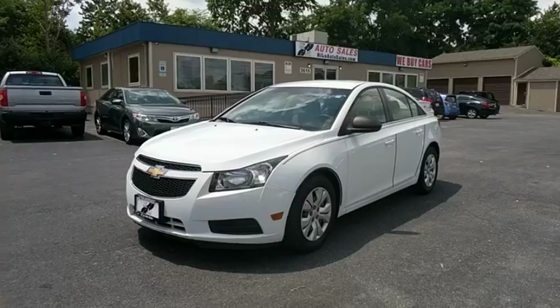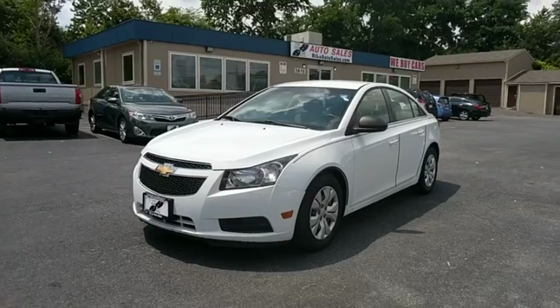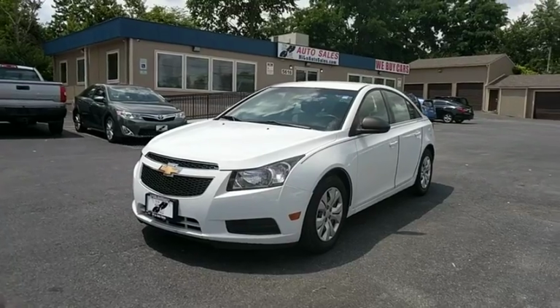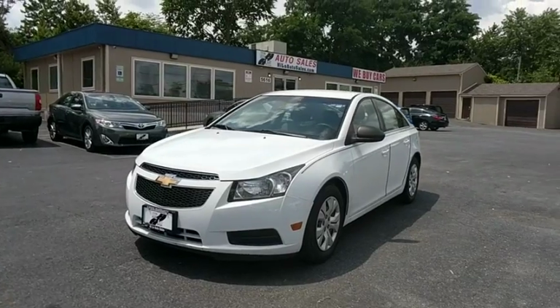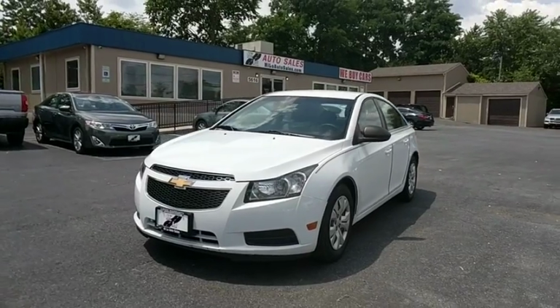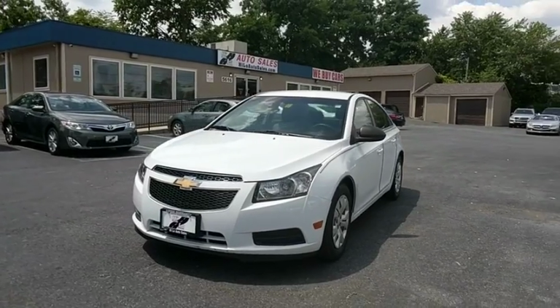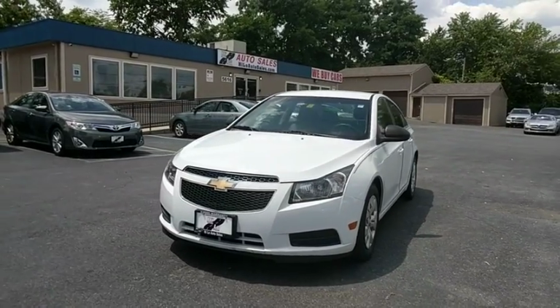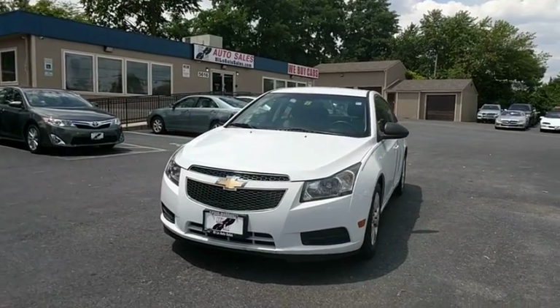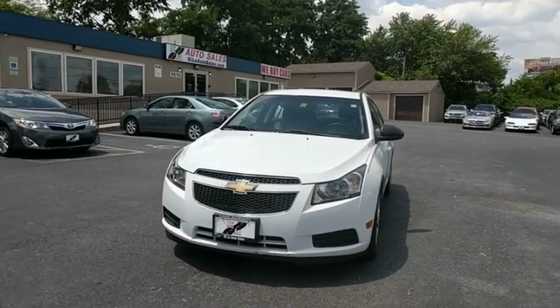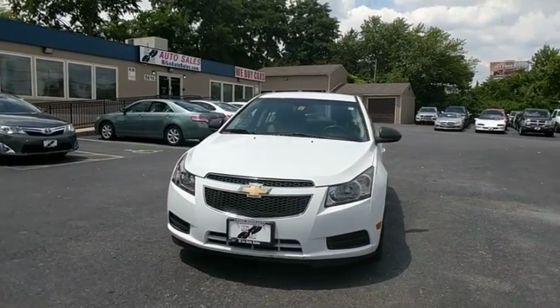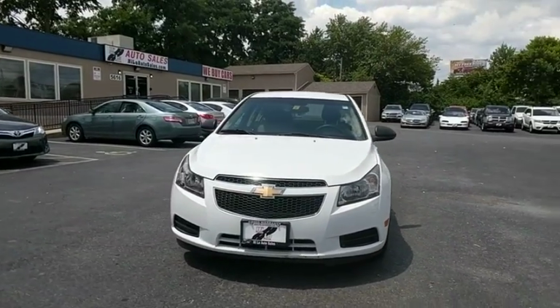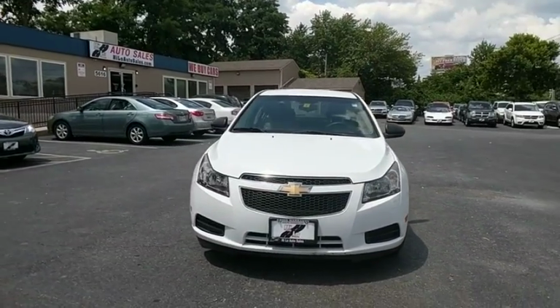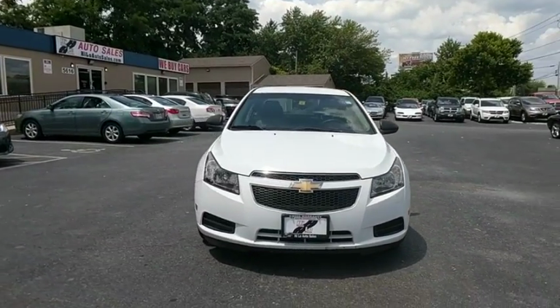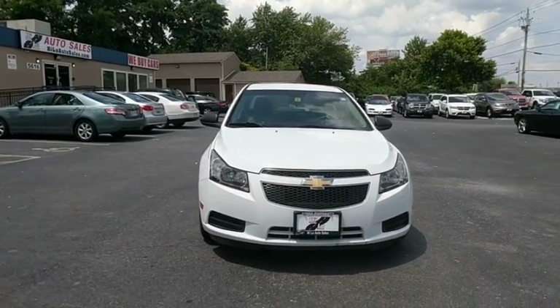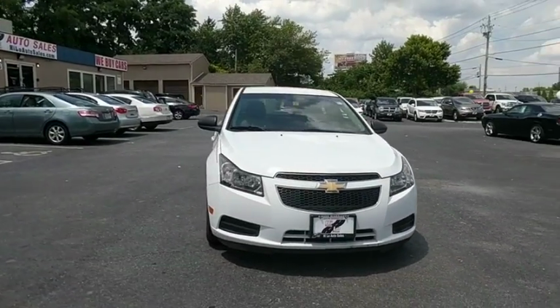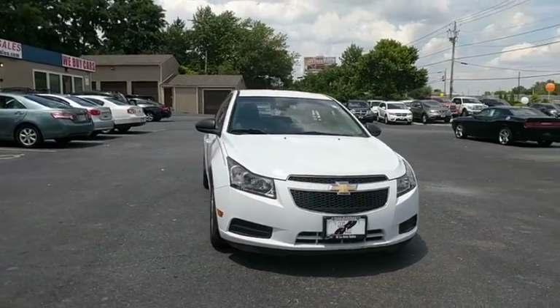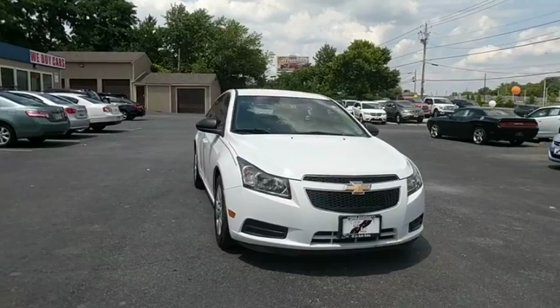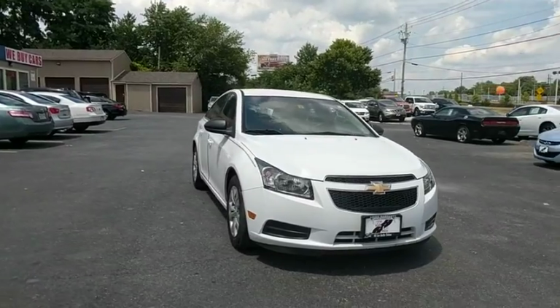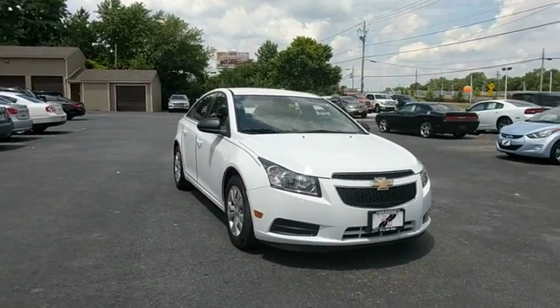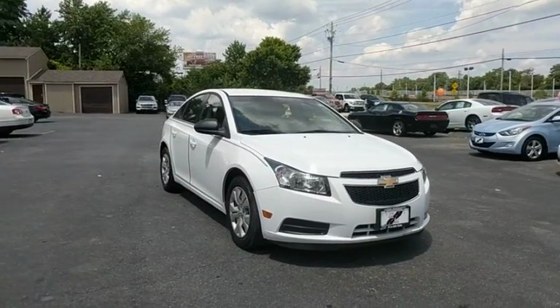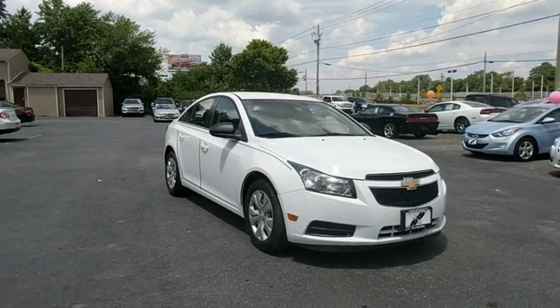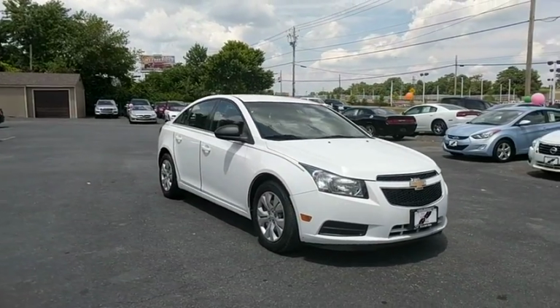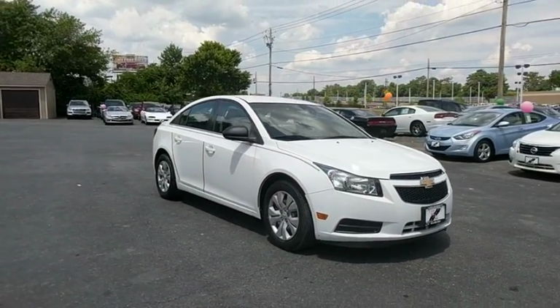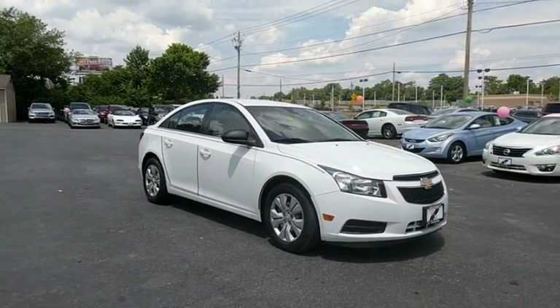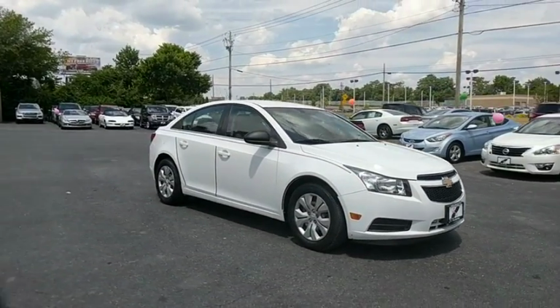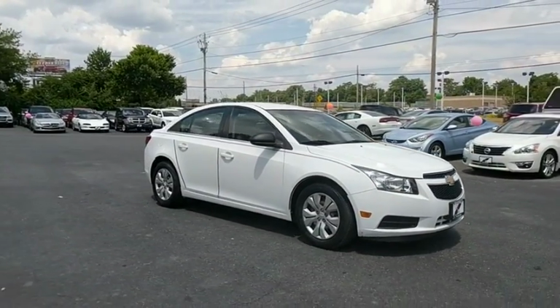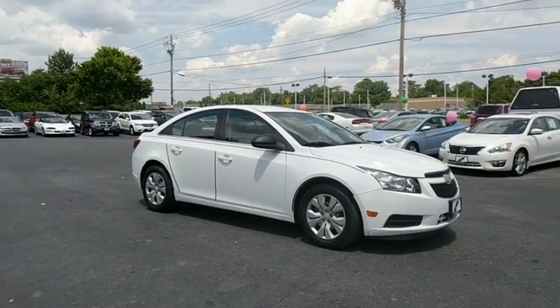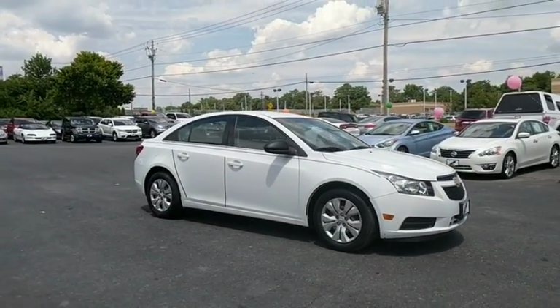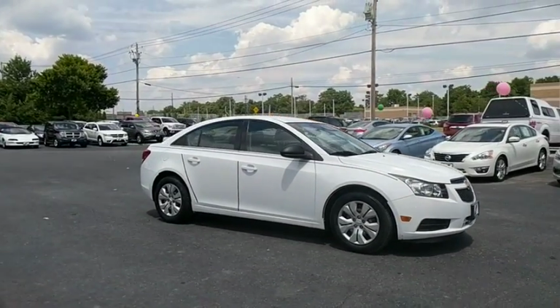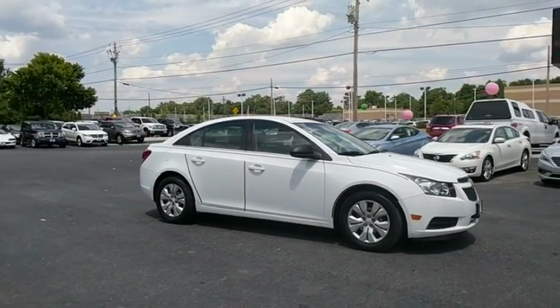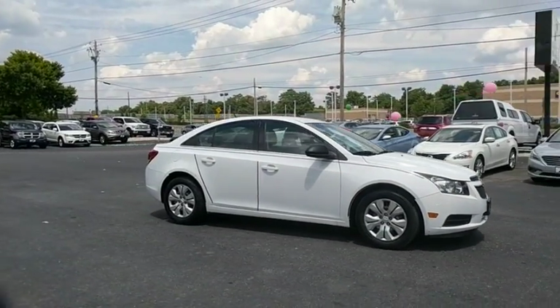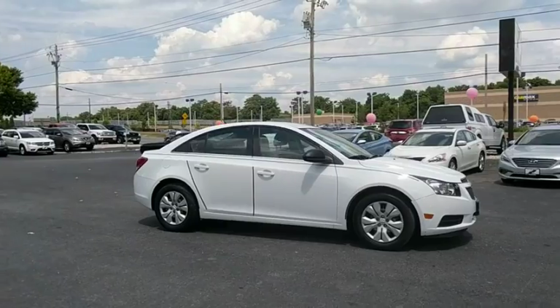The 2012 Chevrolet Cruze. The Cruze Blueprint calls for more than you'd expect. This vehicle has less than 45,000 miles. Here are some of this vehicle's great options.